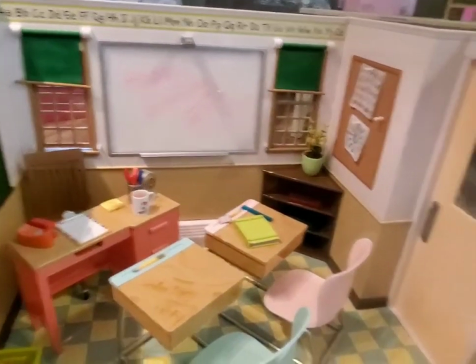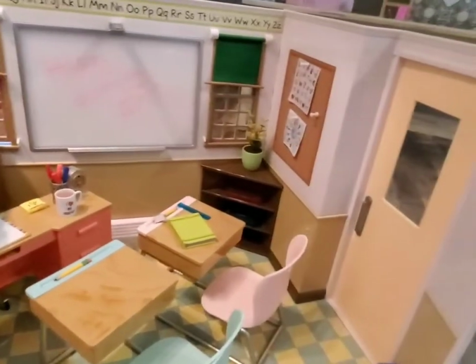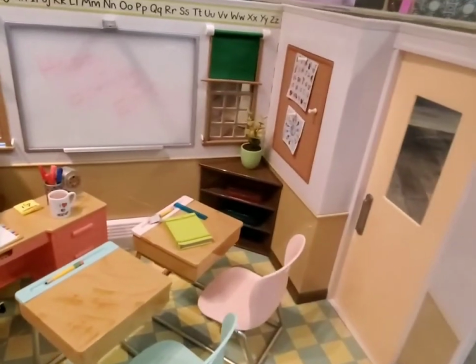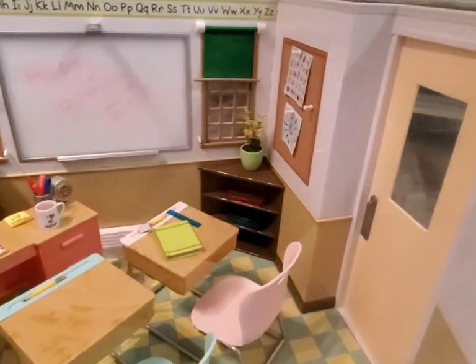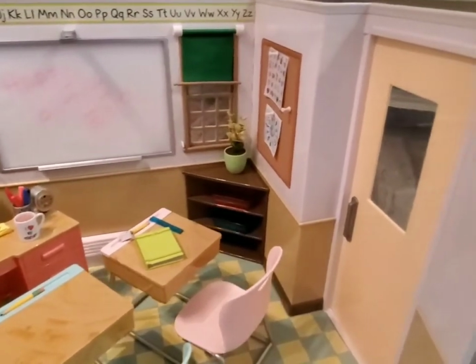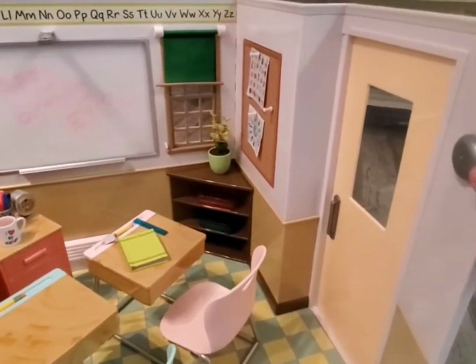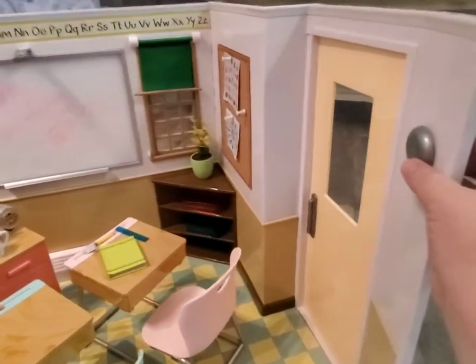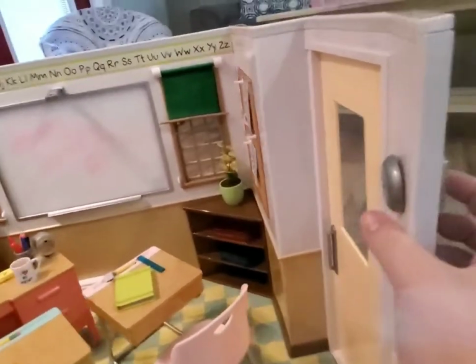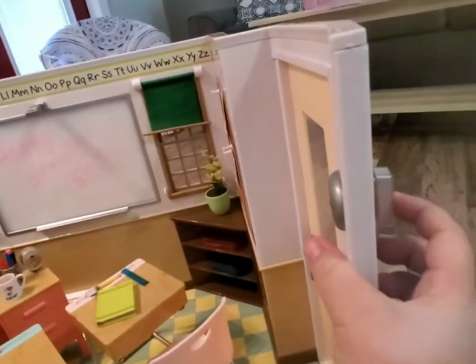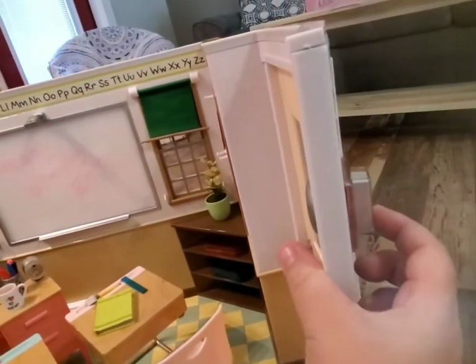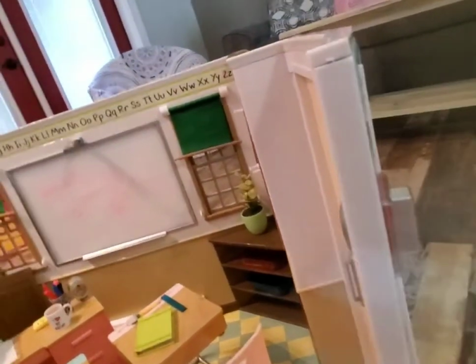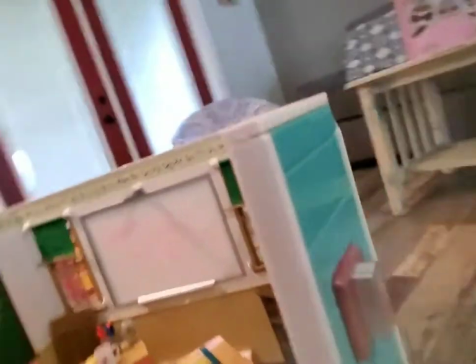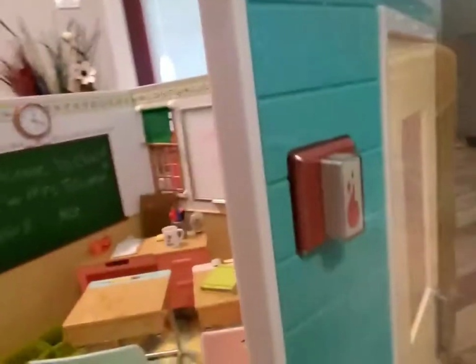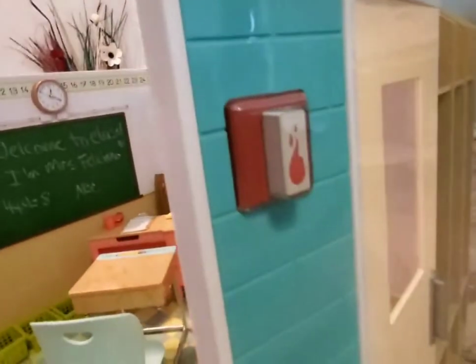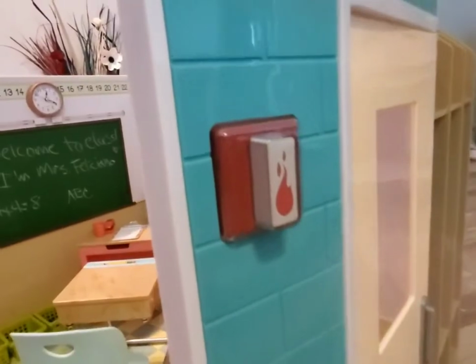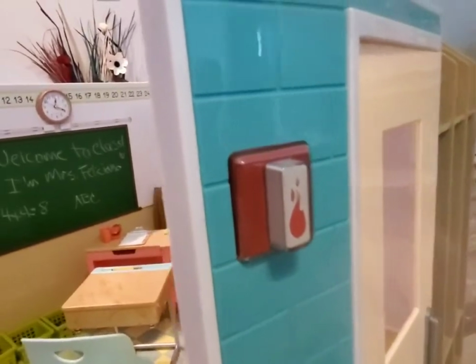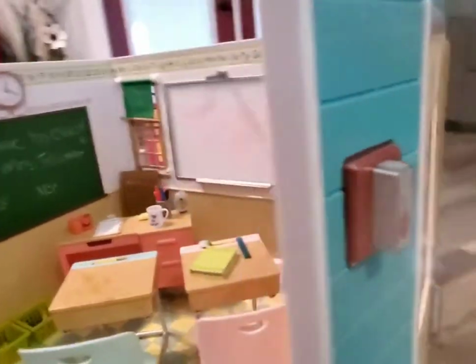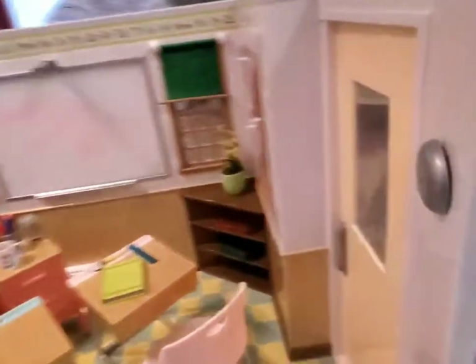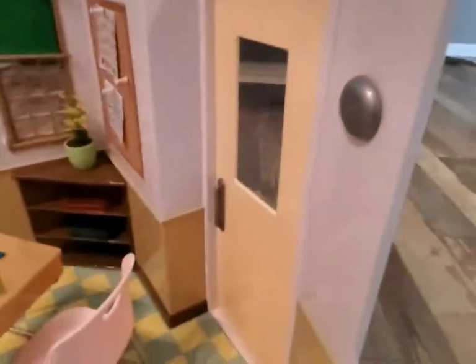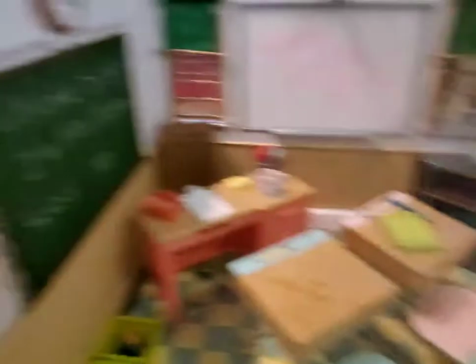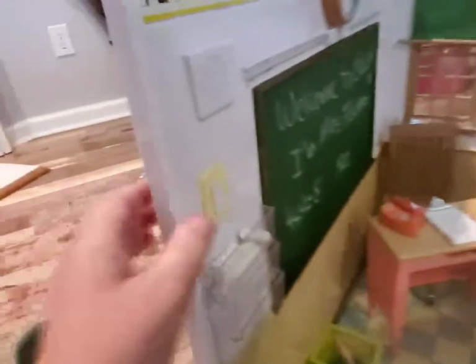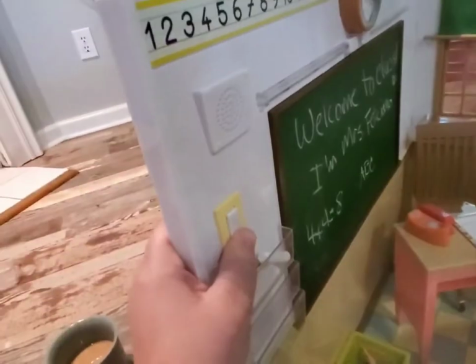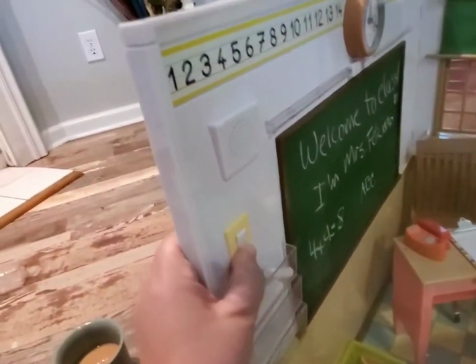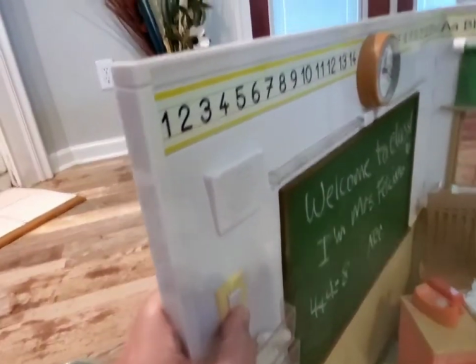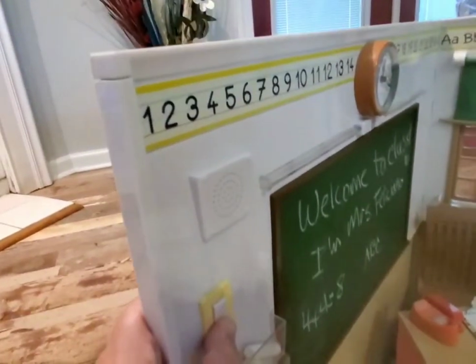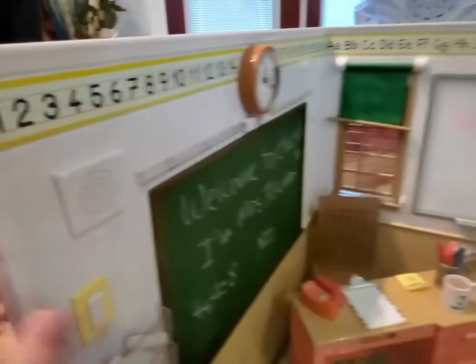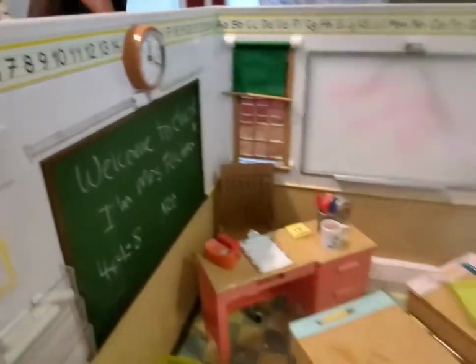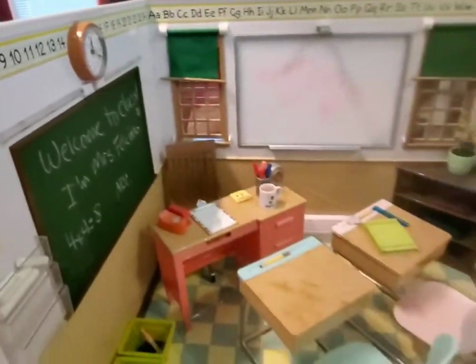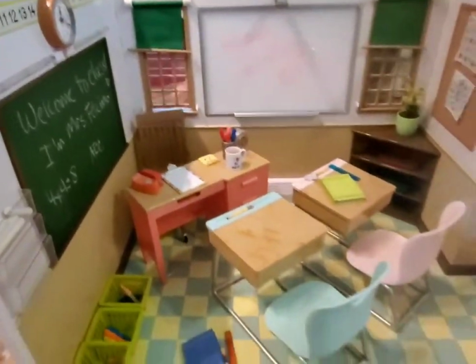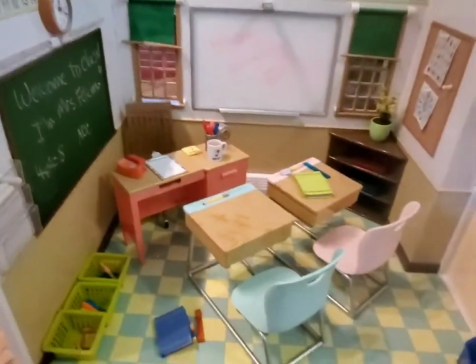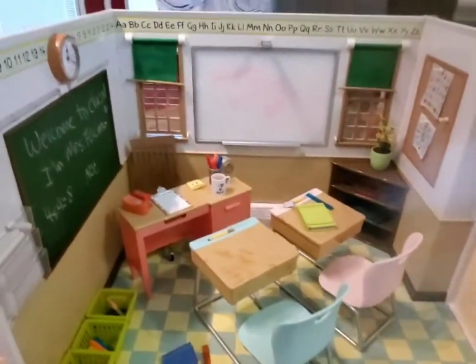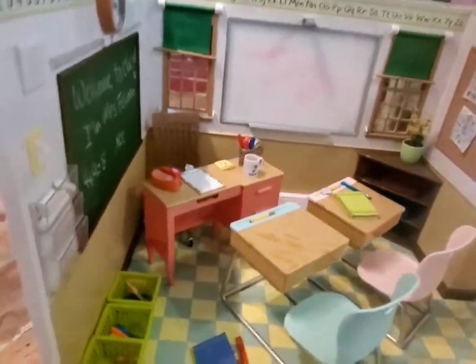Those little cubby holes — it is a really cool setup, I really like it. There's a button here where you can pretend there's a fire alarm, but it doesn't really work, and then you can pretend you're giving an announcement. So let's go ahead and look on the outside of this.